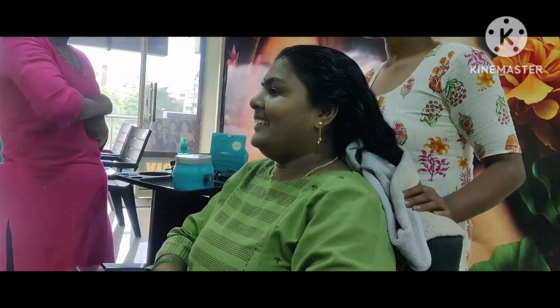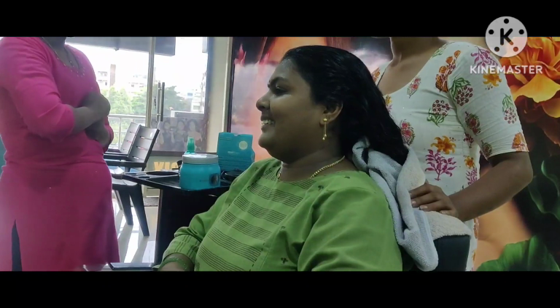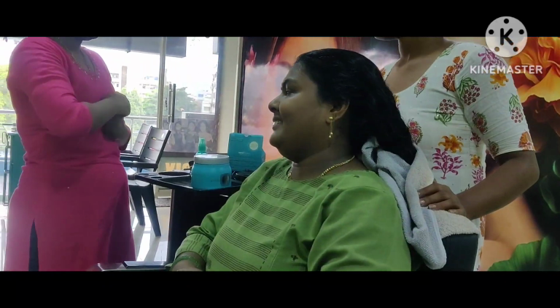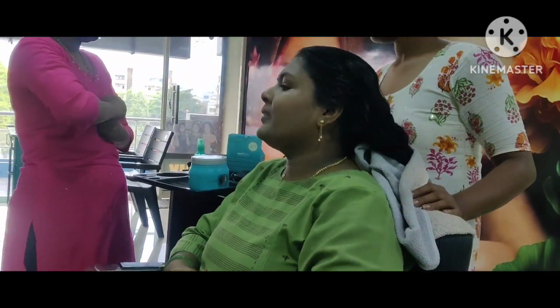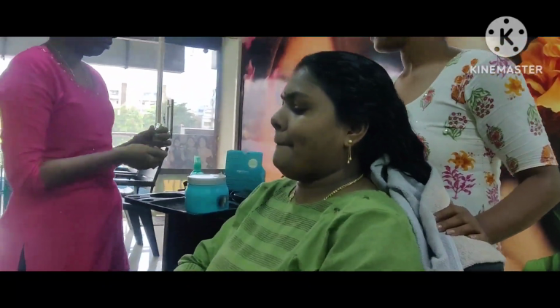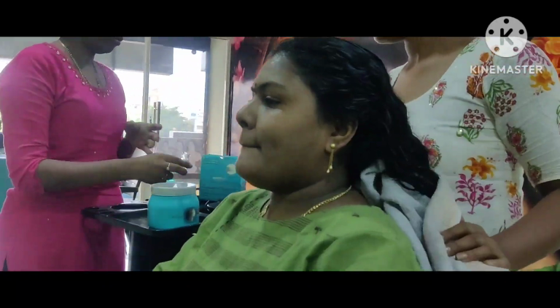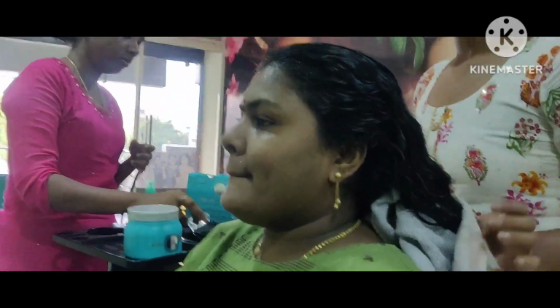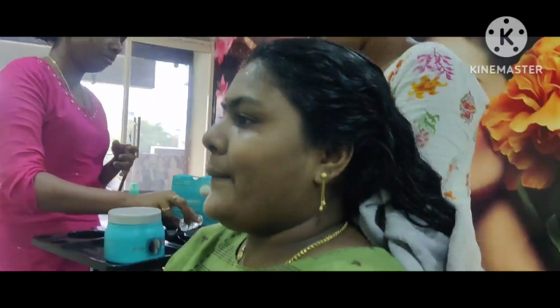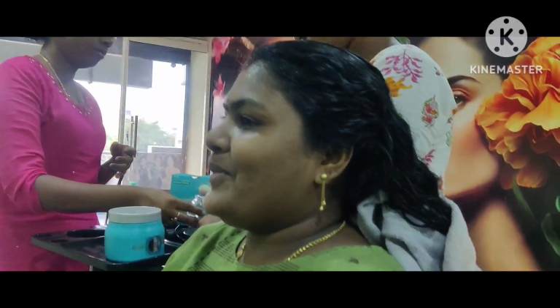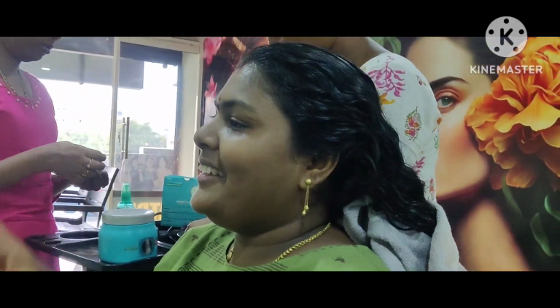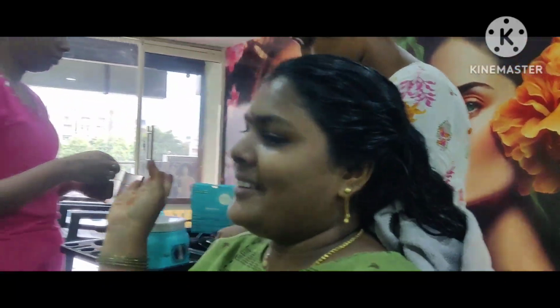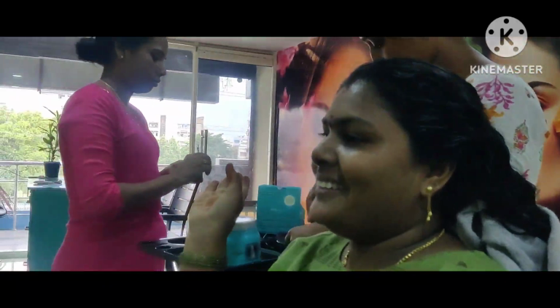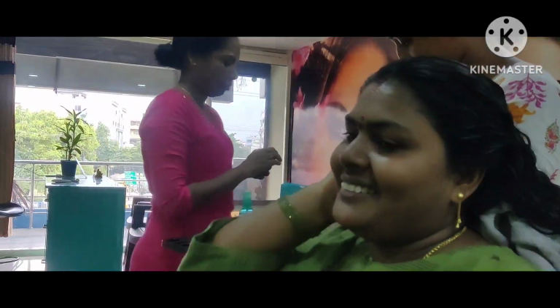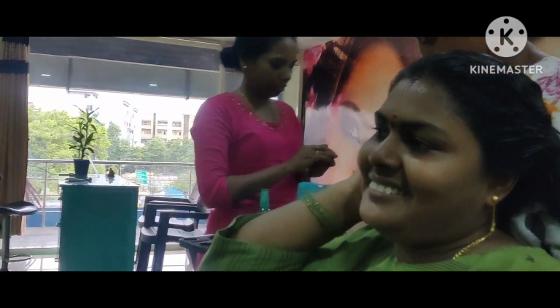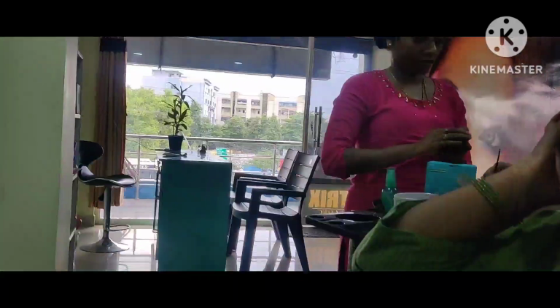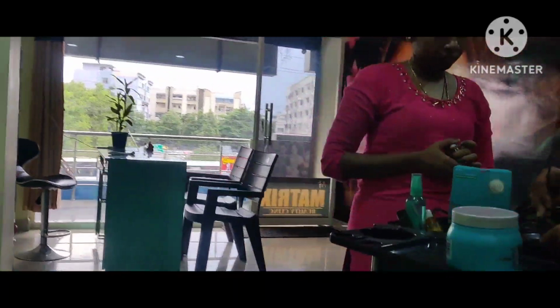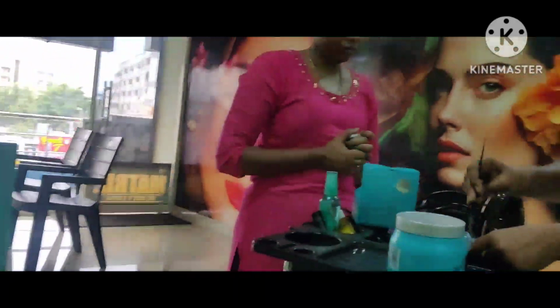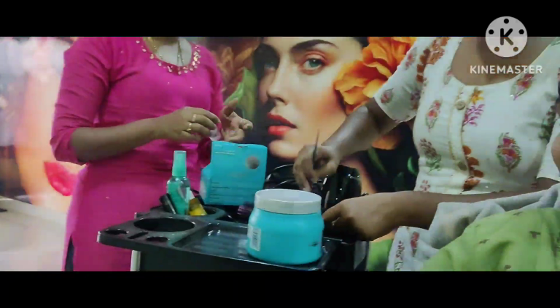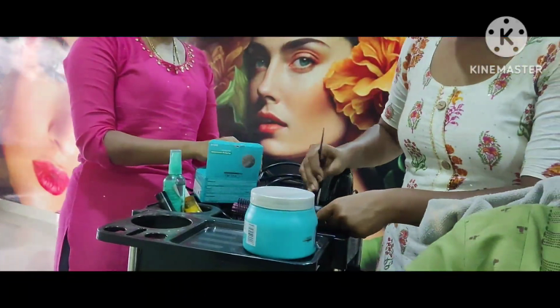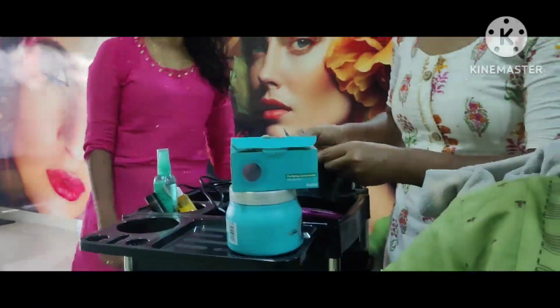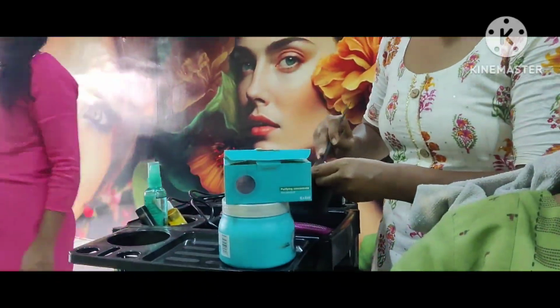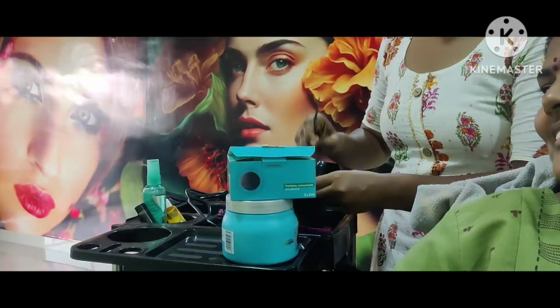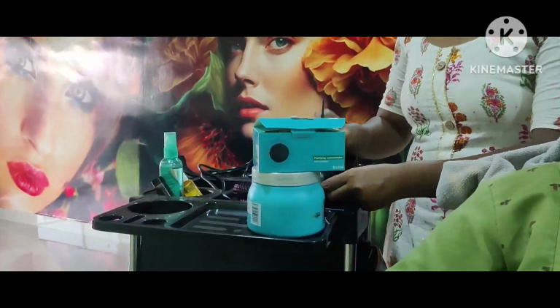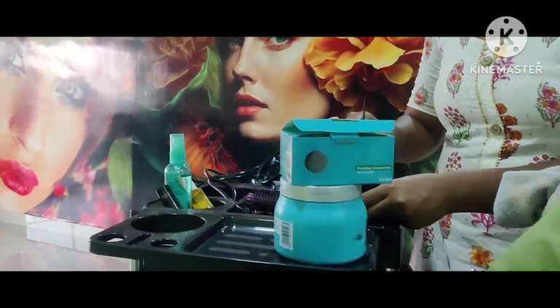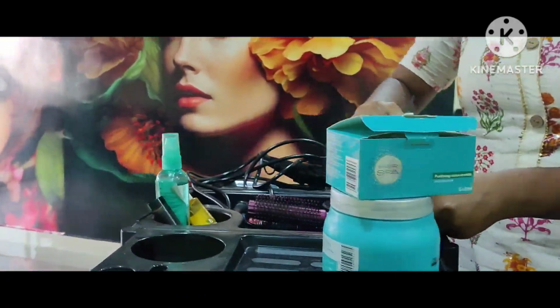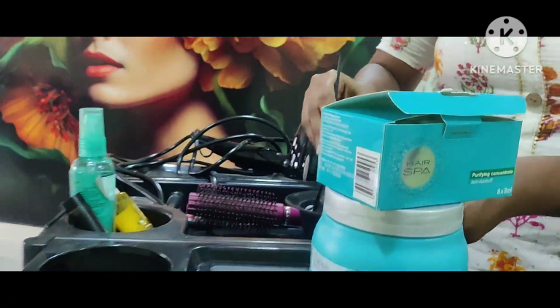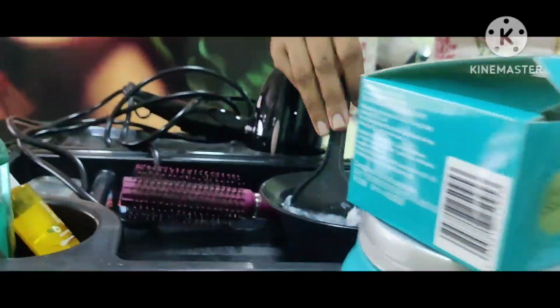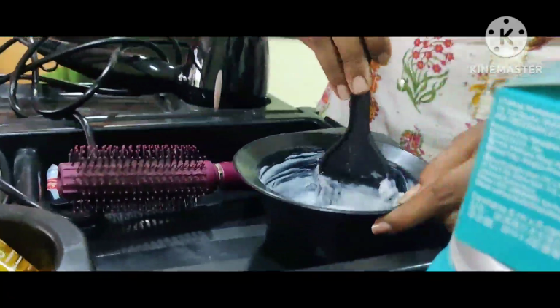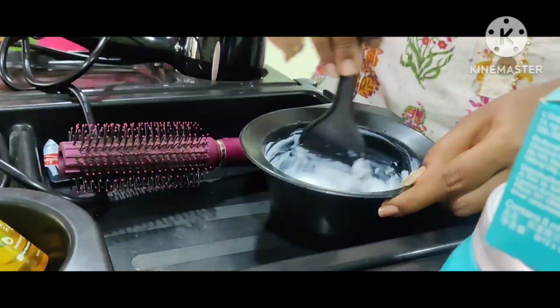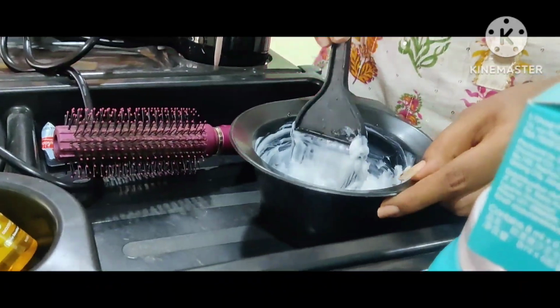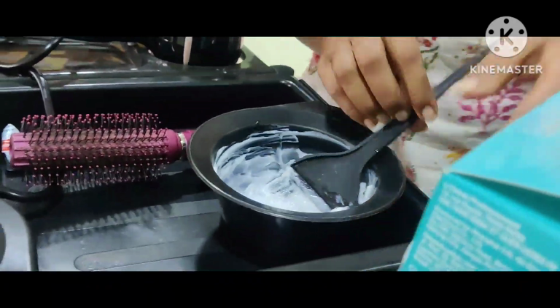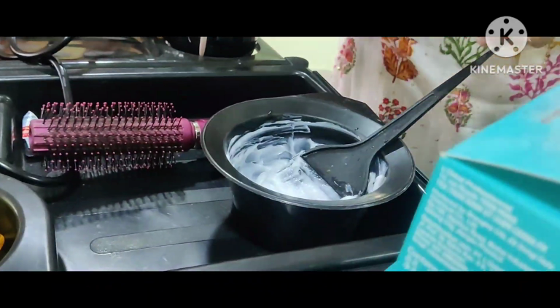I will show you how to make the hair on the top. Now the hair spa cream will apply. I will mix it very well. The hair spa will start with the hair spa.